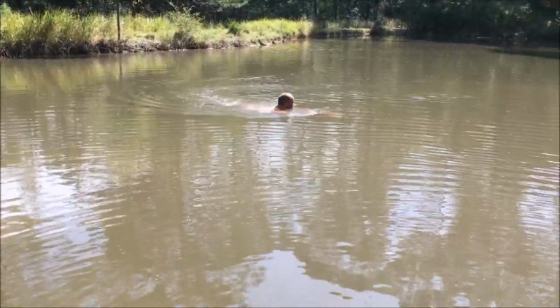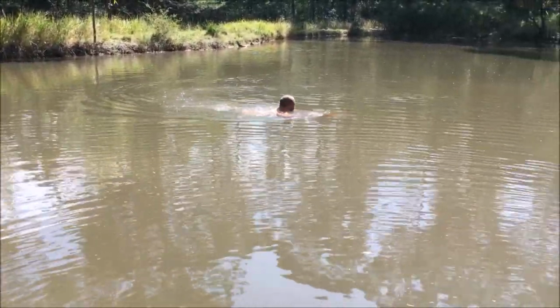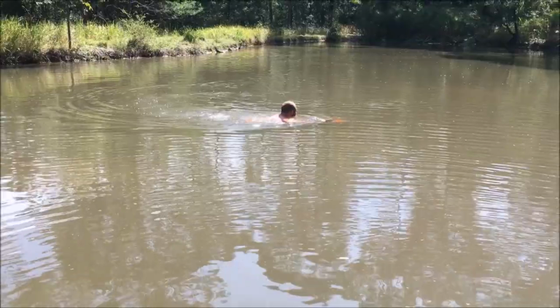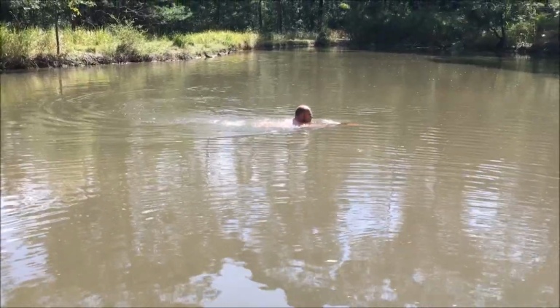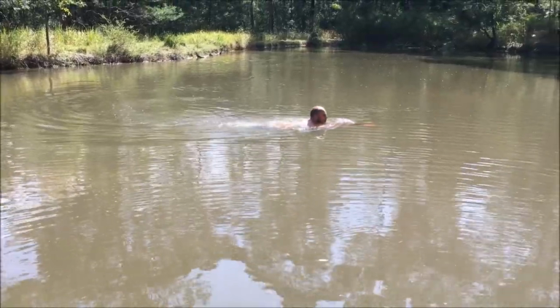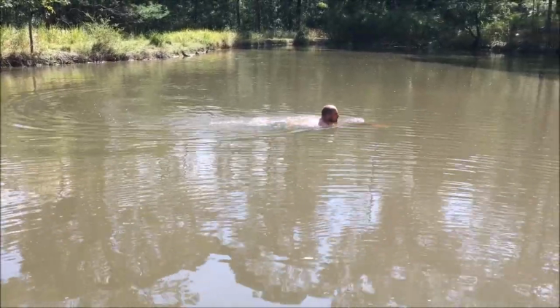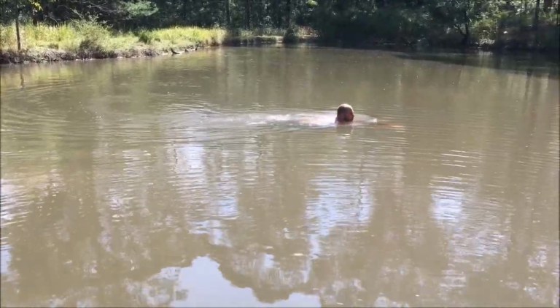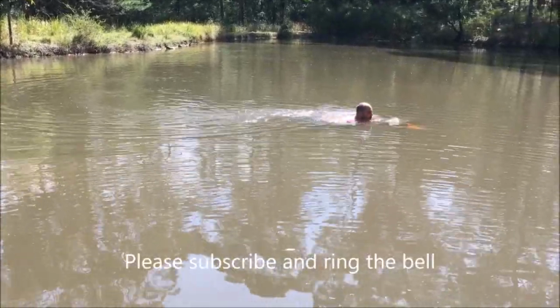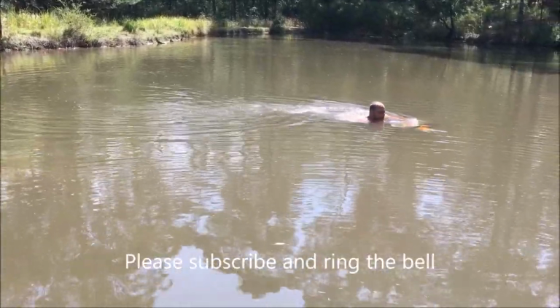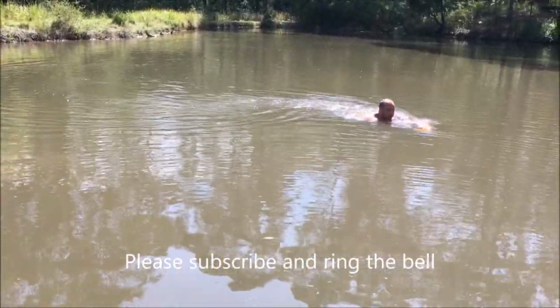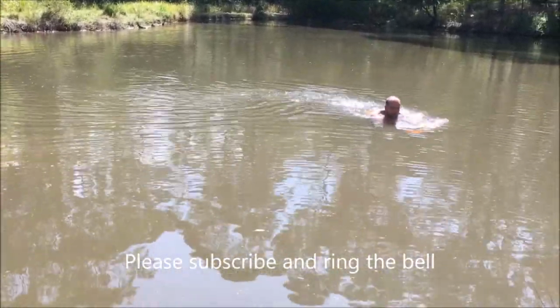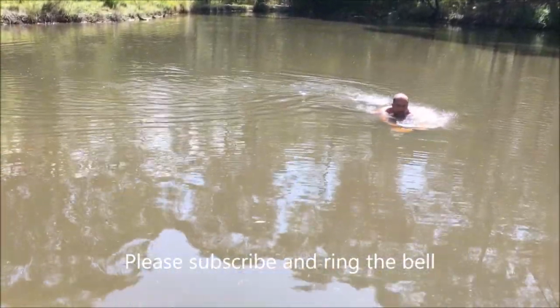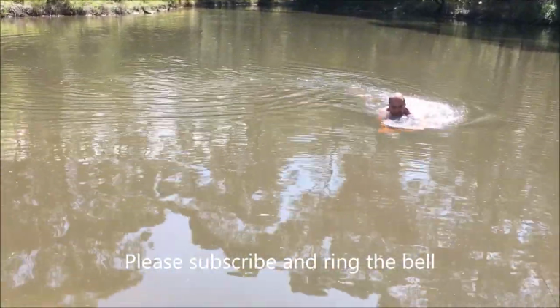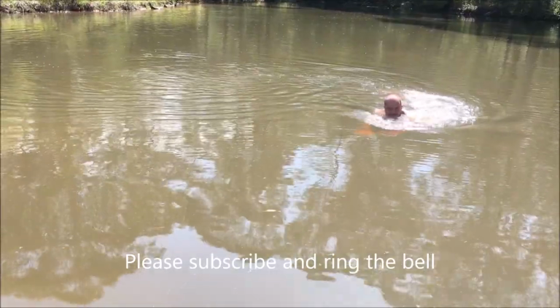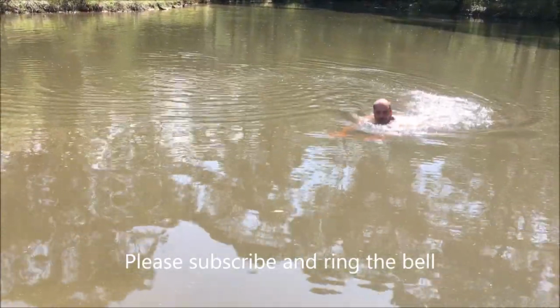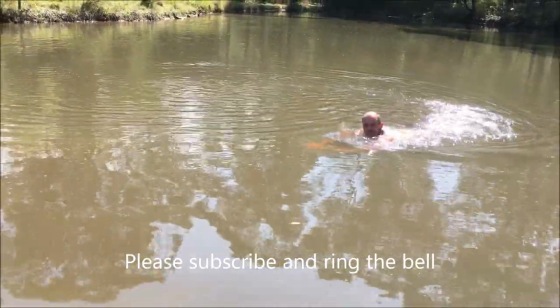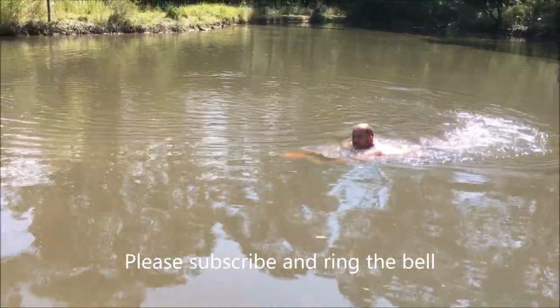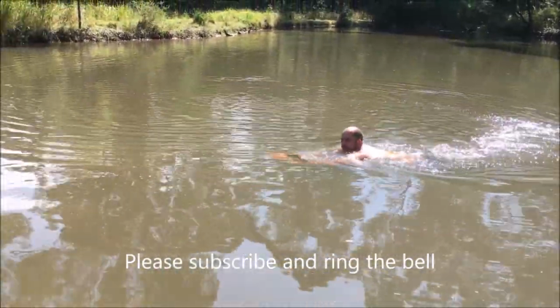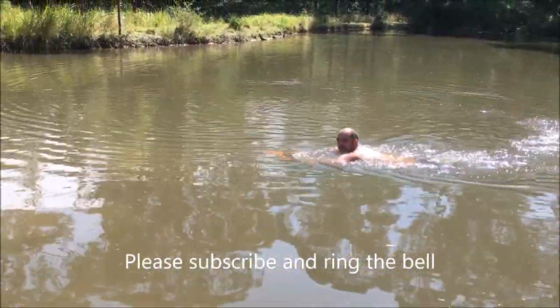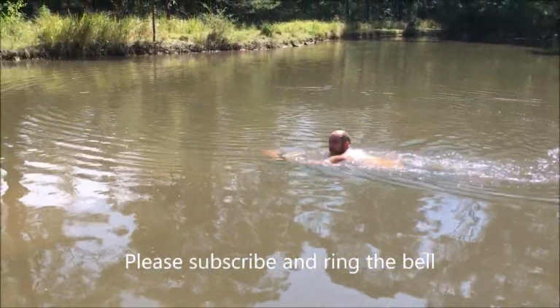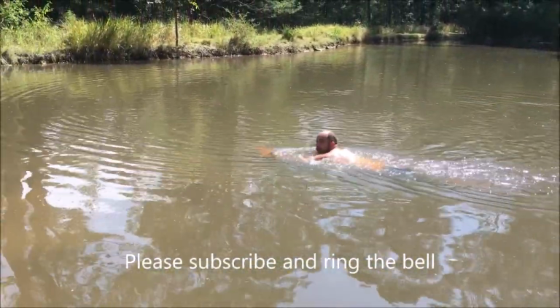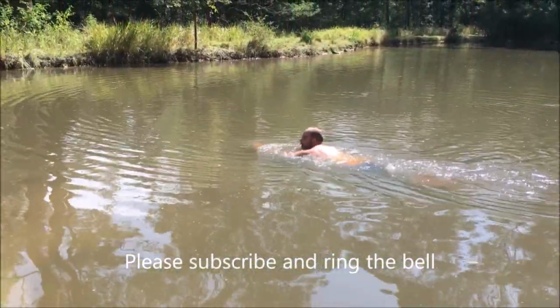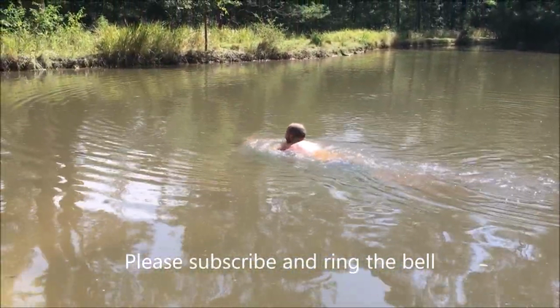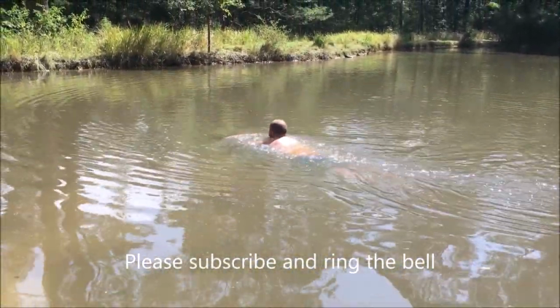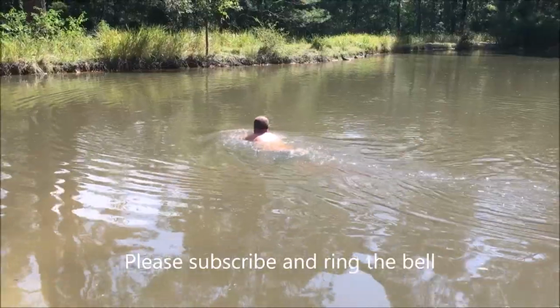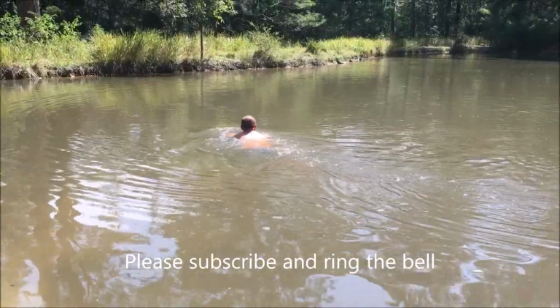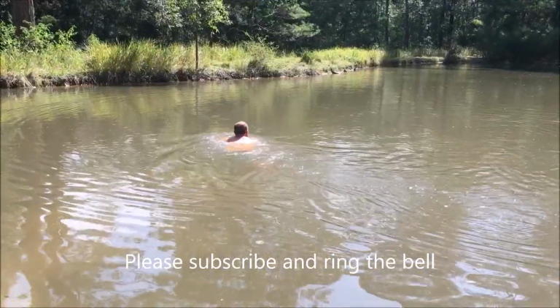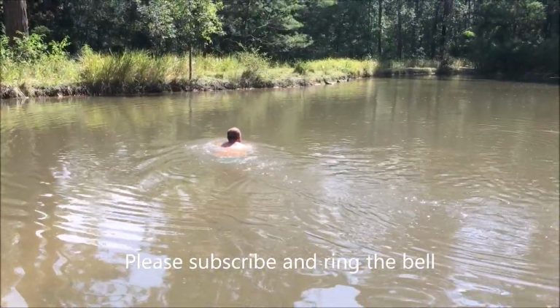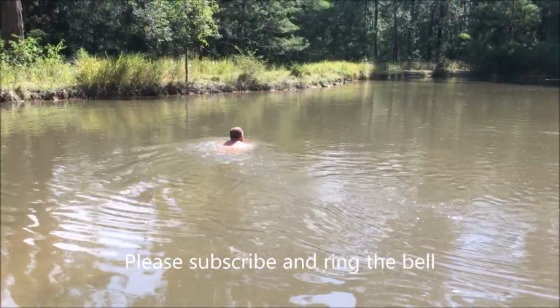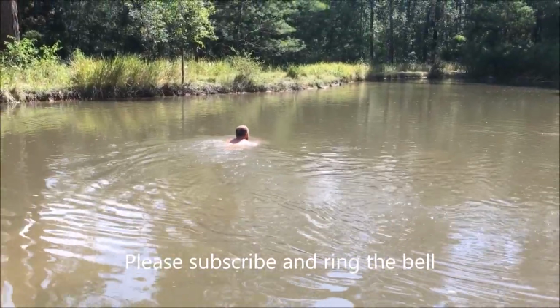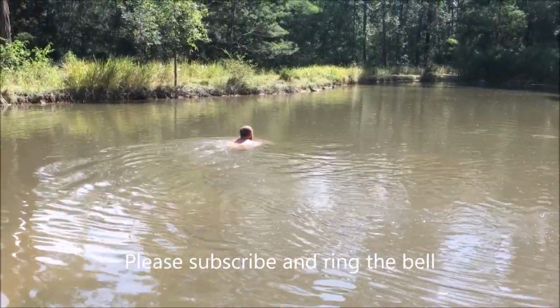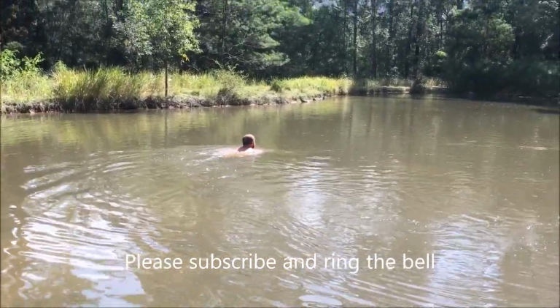Come in a bit closer so I can see the scooter a bit more. A bit of cavitation there — yep, well it goes well. You just aim it down and you go down in the water.